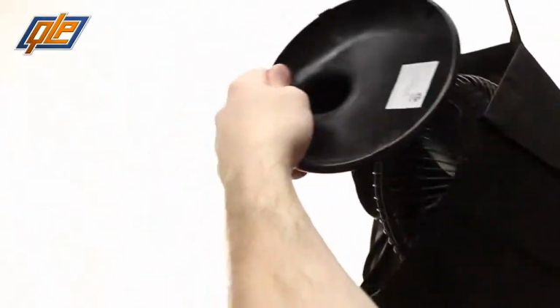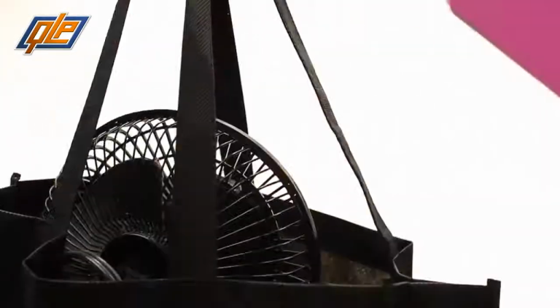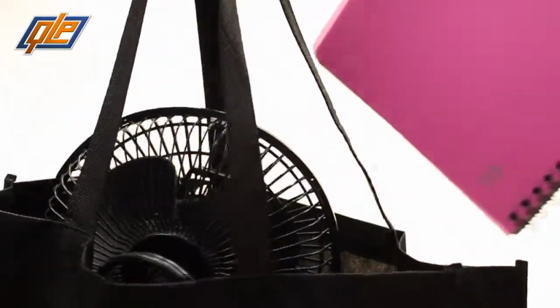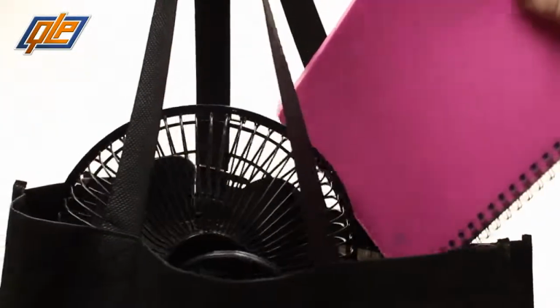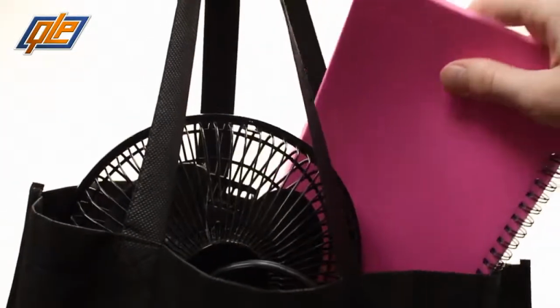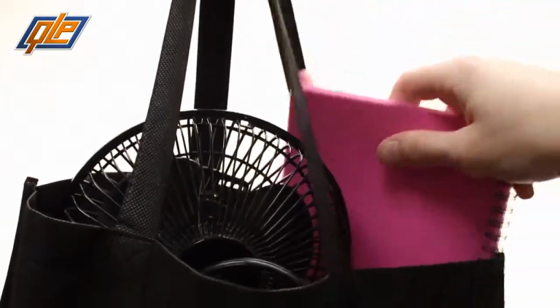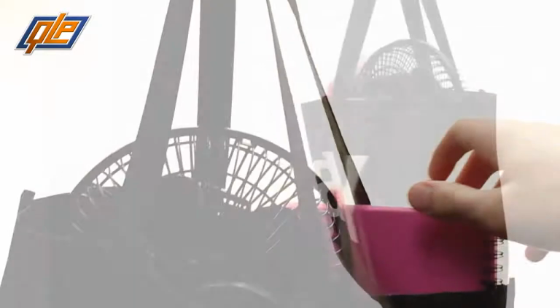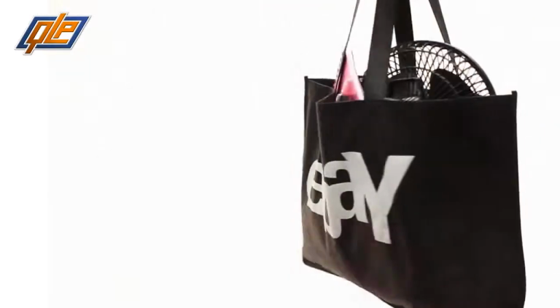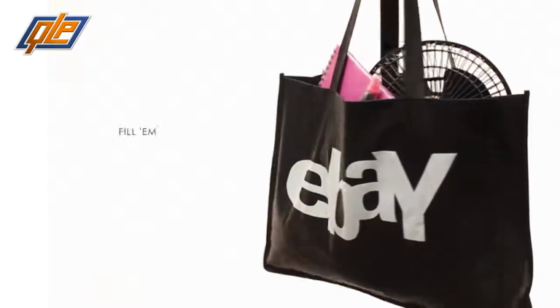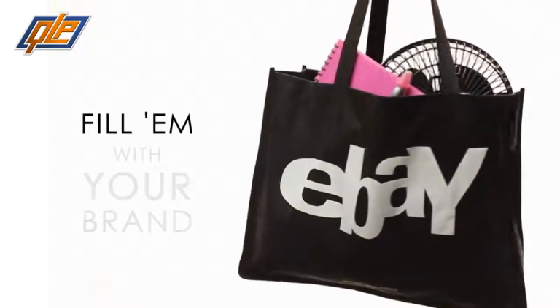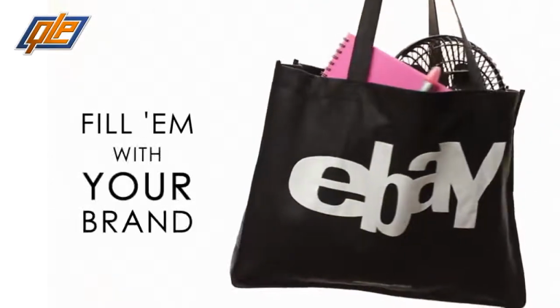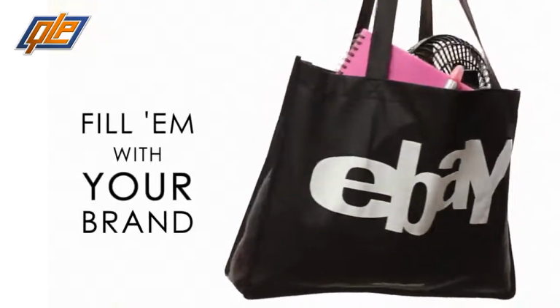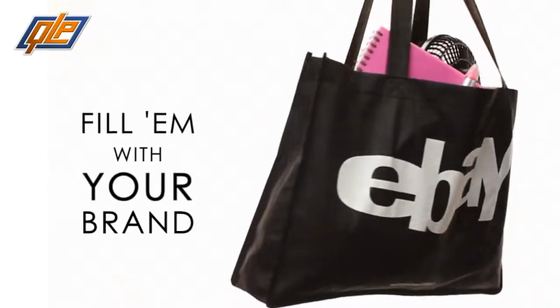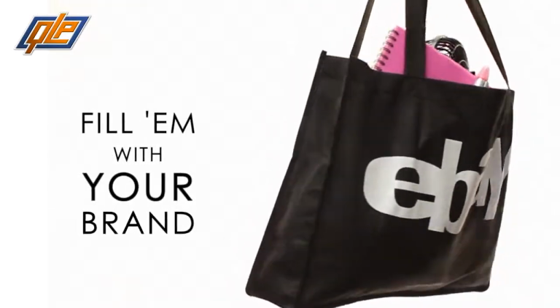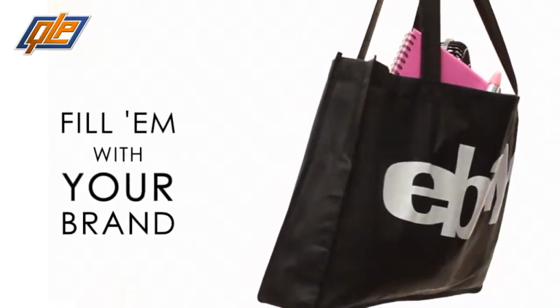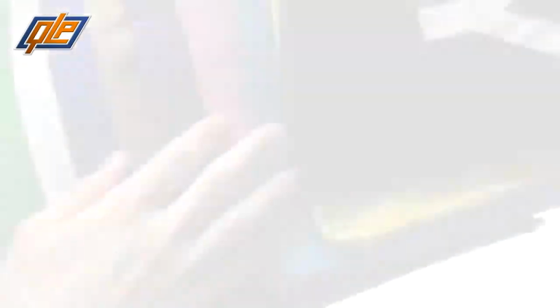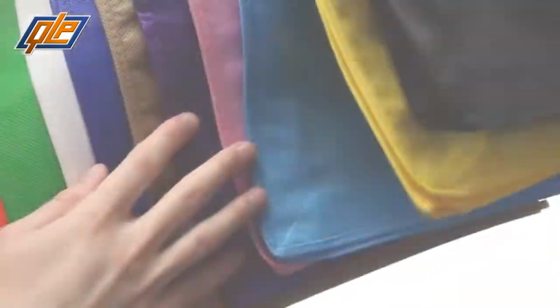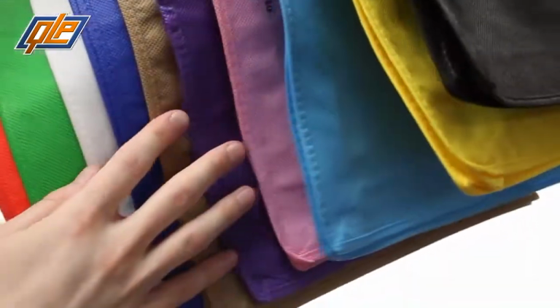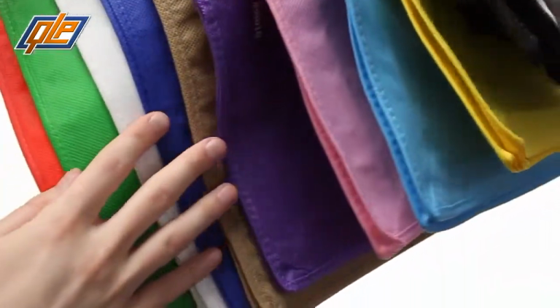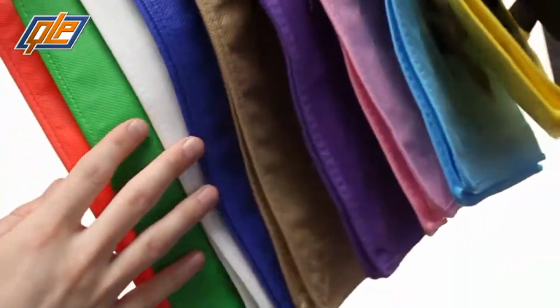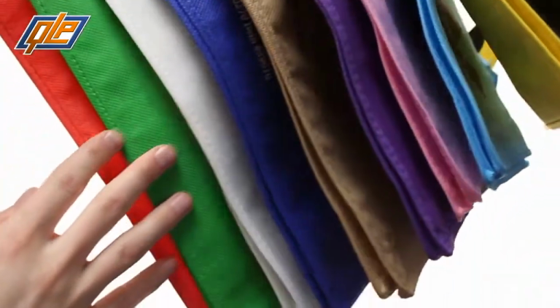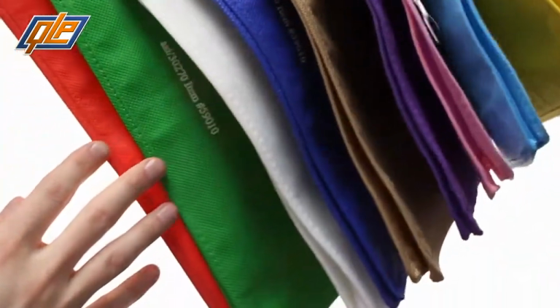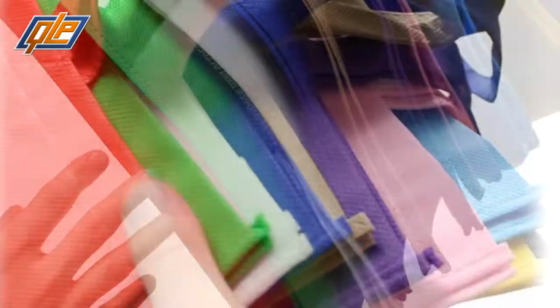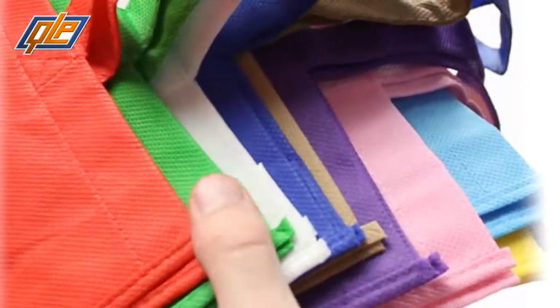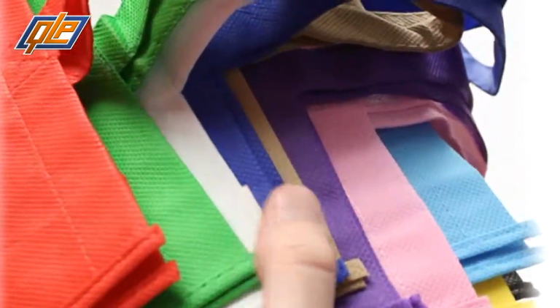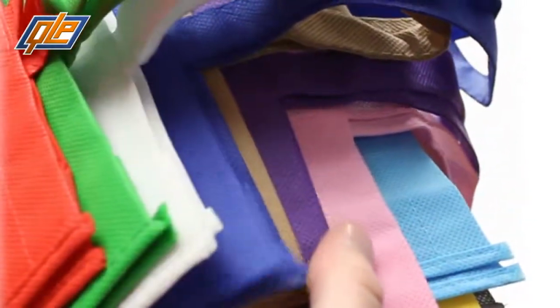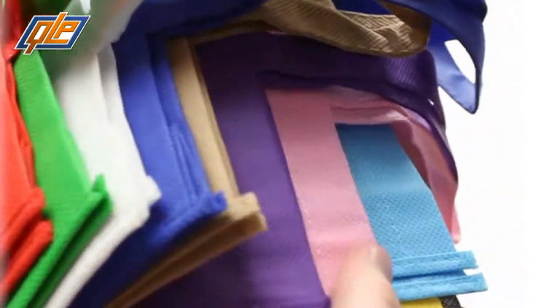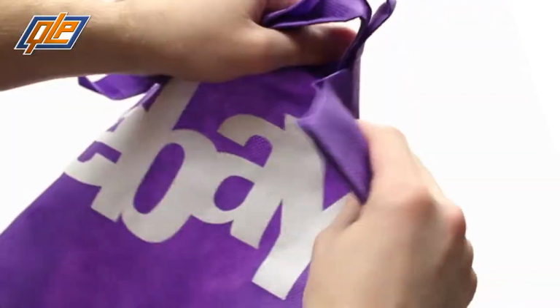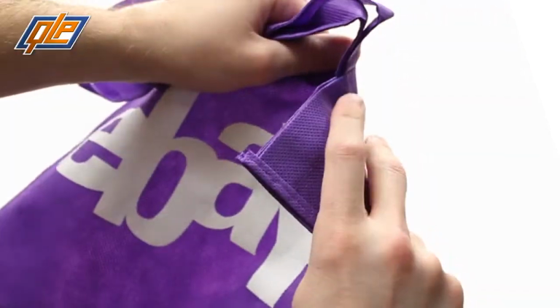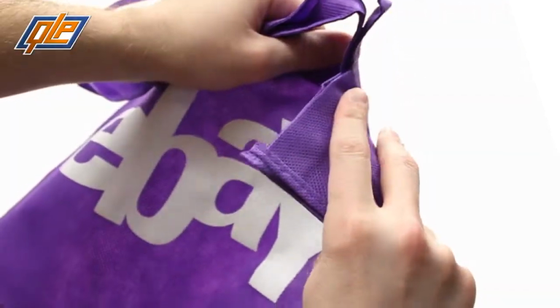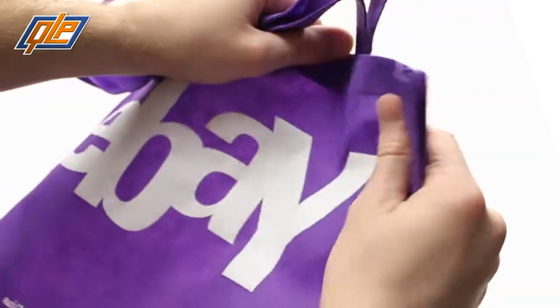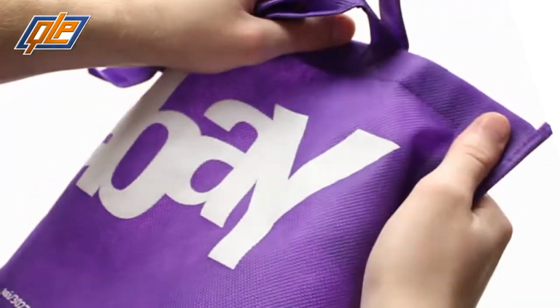Plus, these custom totes are tear resistant and water repellent thanks to the non-woven polypropylene. So no need to worry about using them too often. Handle them with care and they can take it.